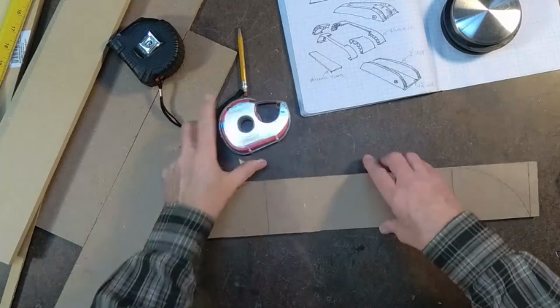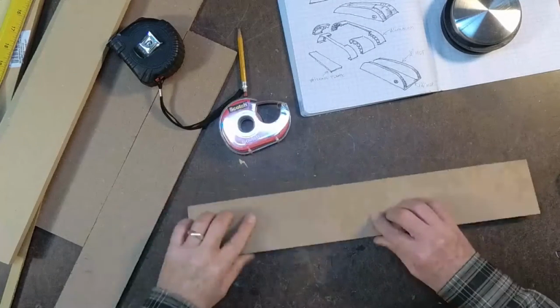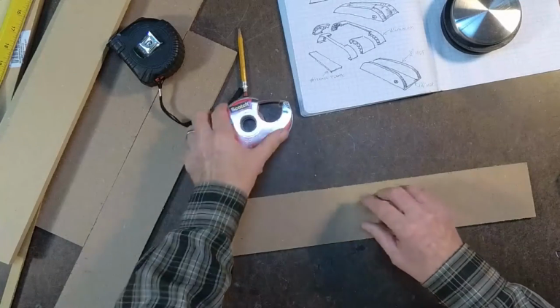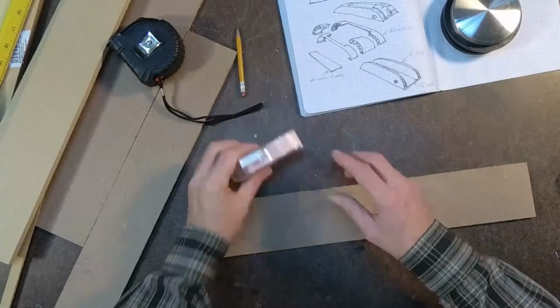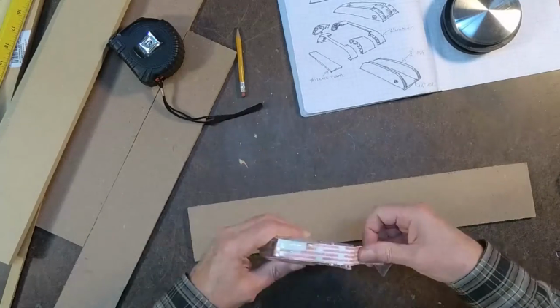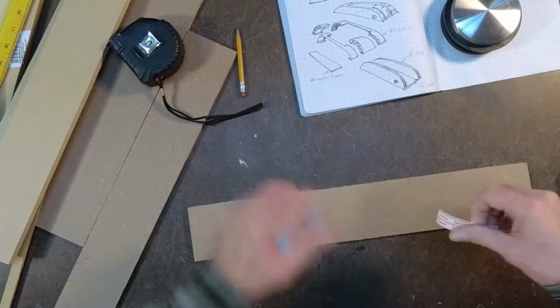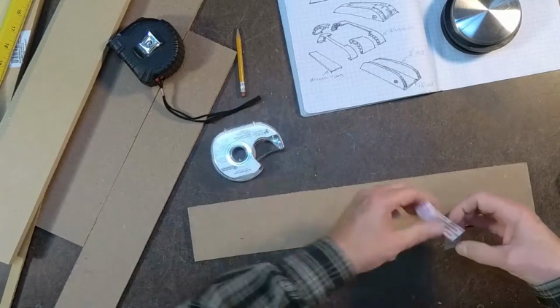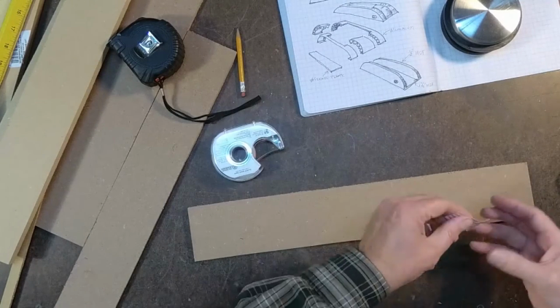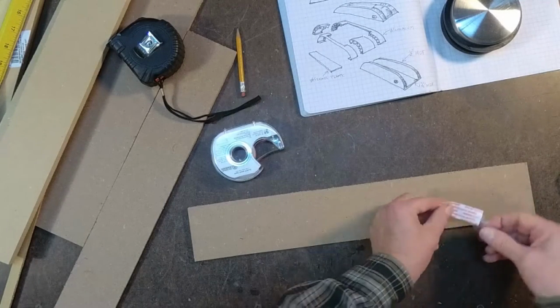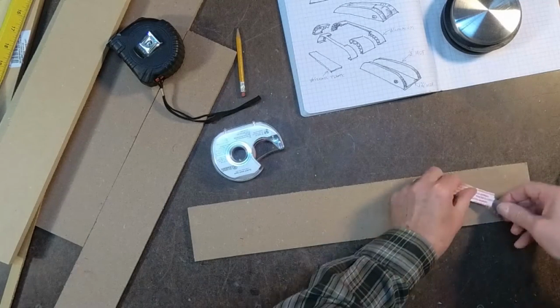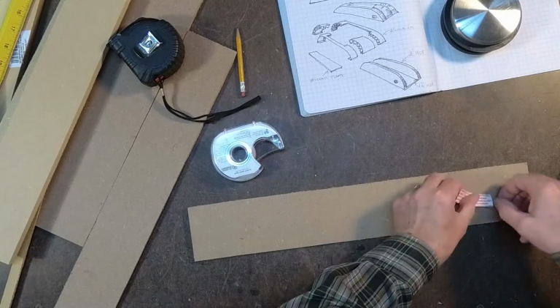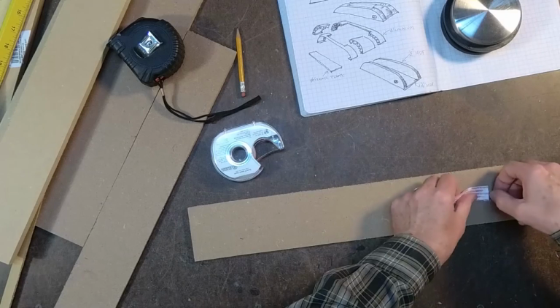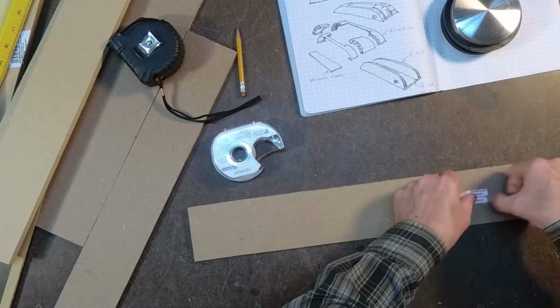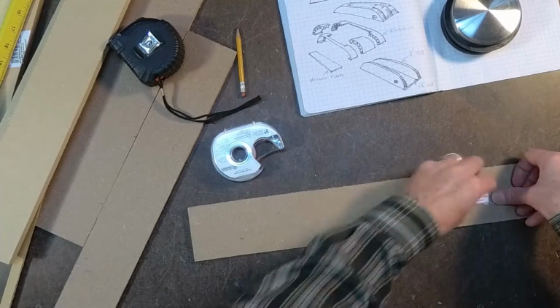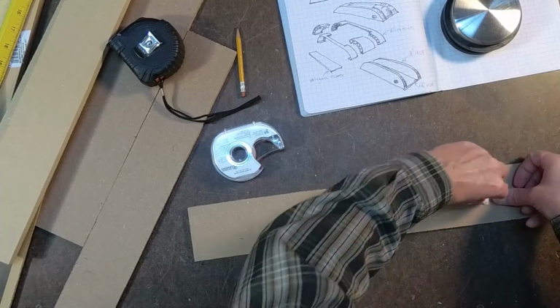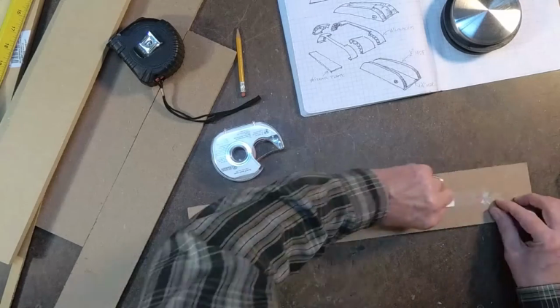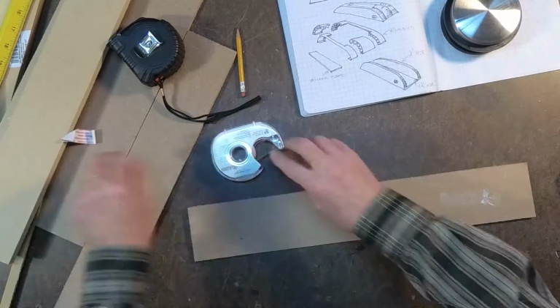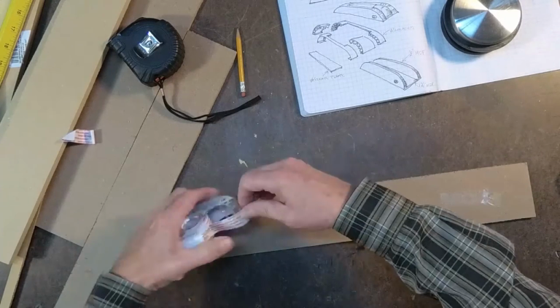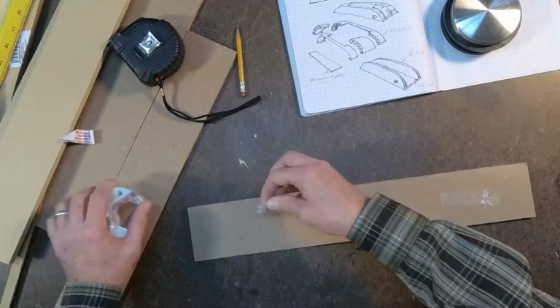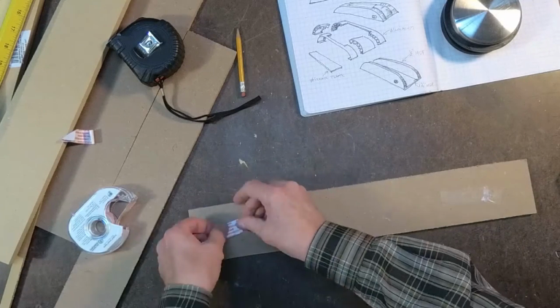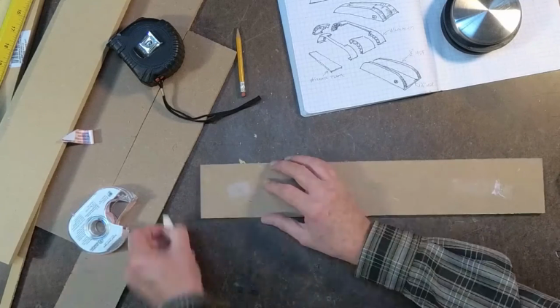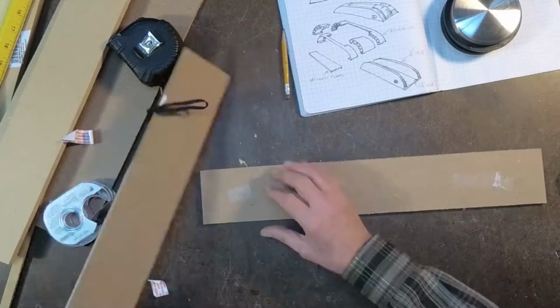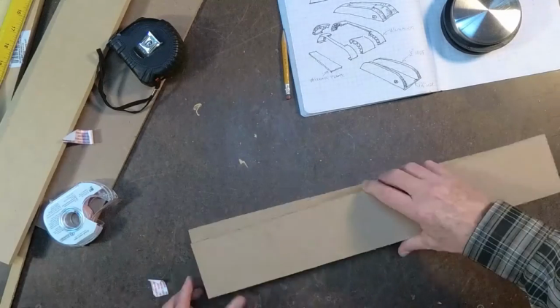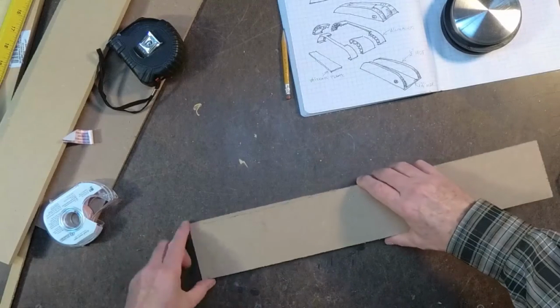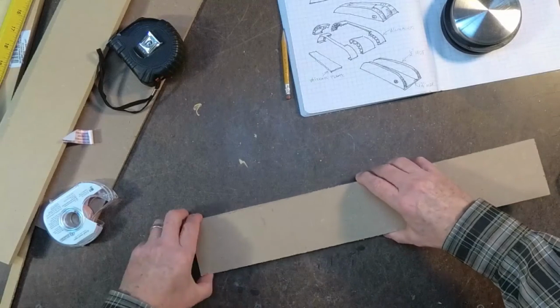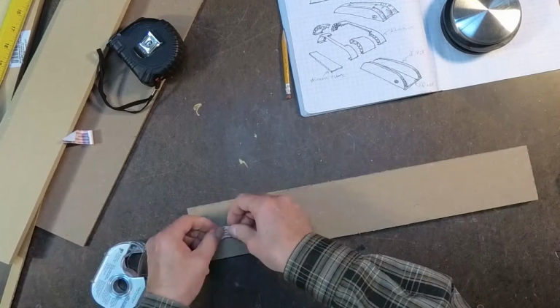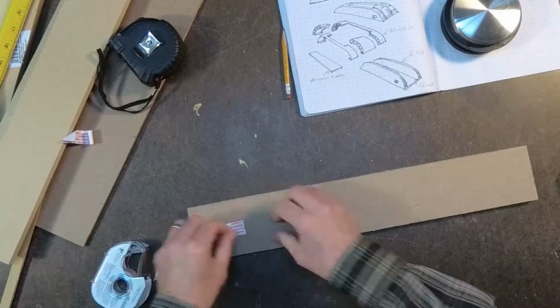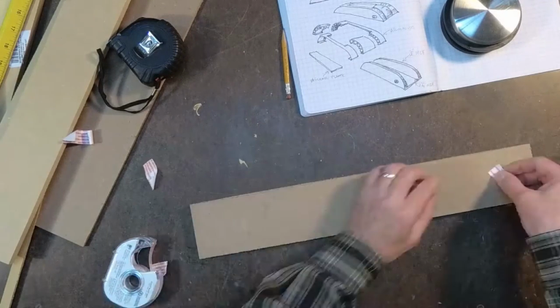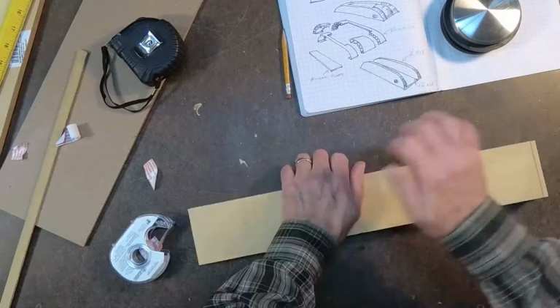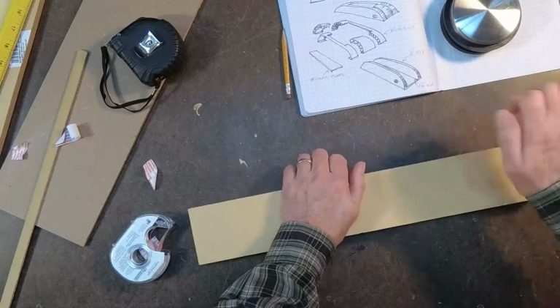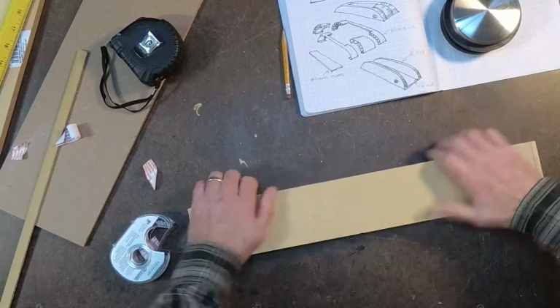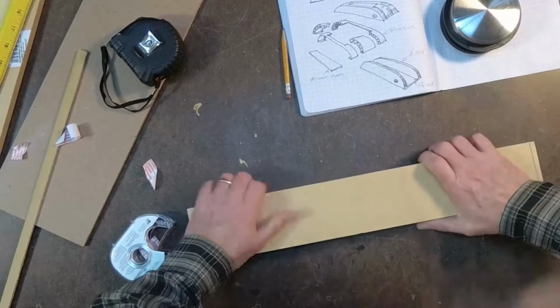Now utilizing some 3M poster double stick tape — this is a removable tape, and it's easy to set down and peel off. This is a great way to put all your panels together so I can cut them all at the same time.